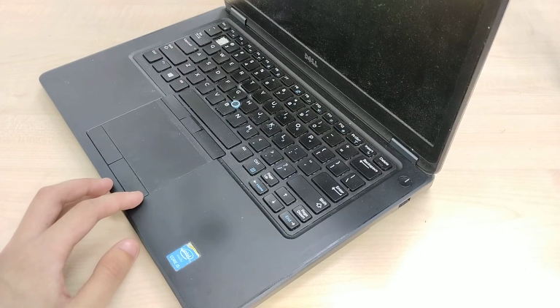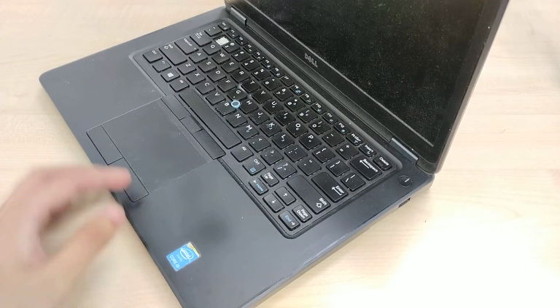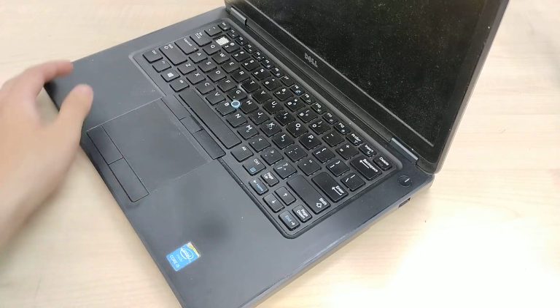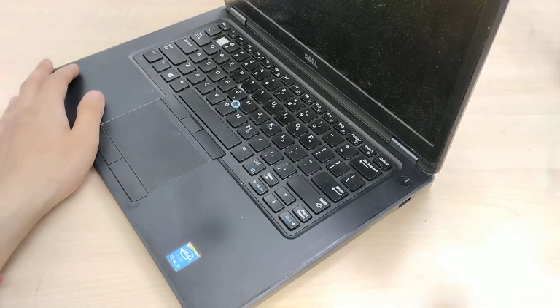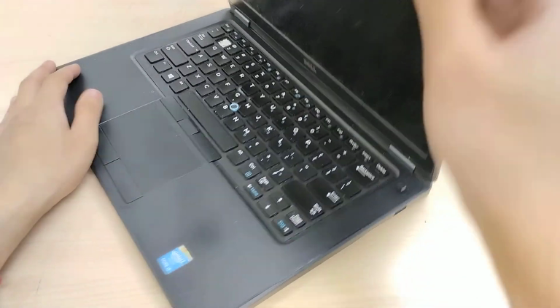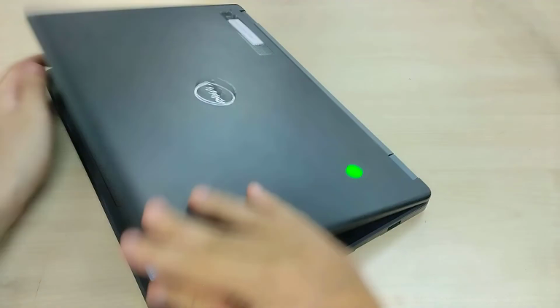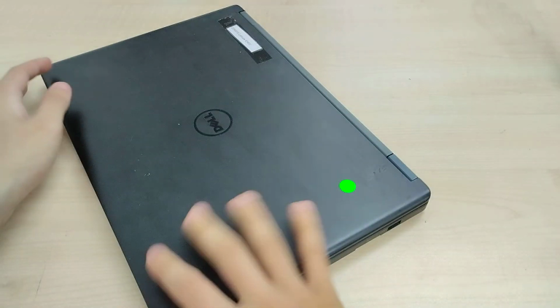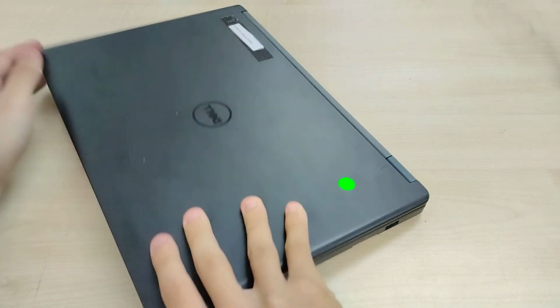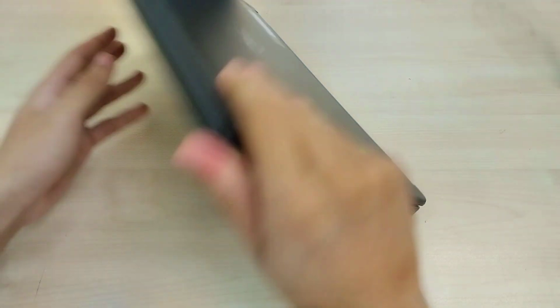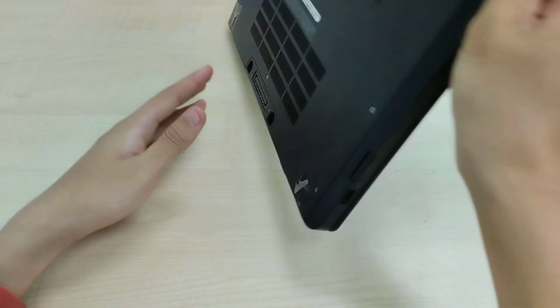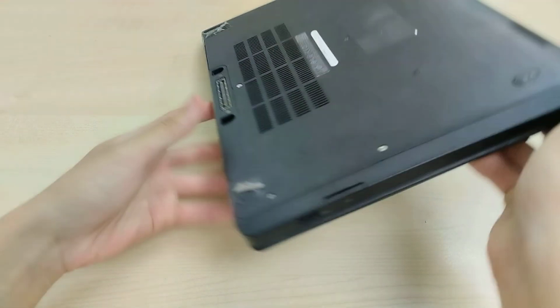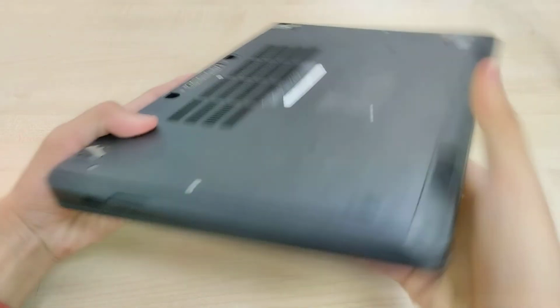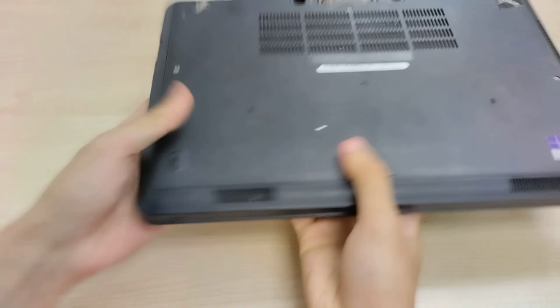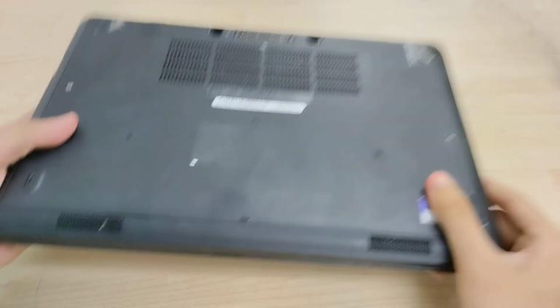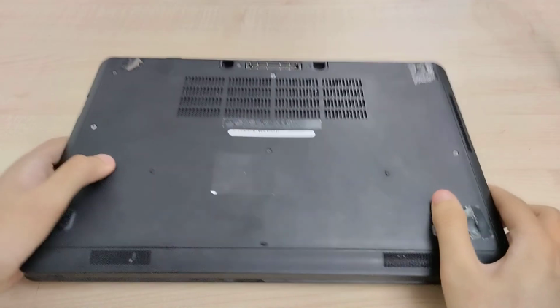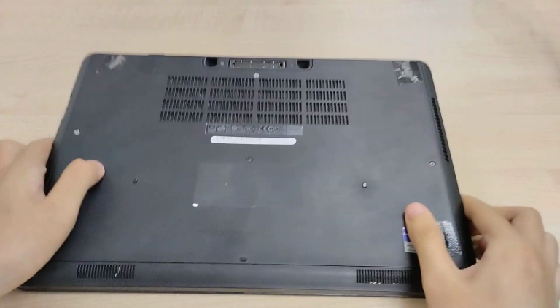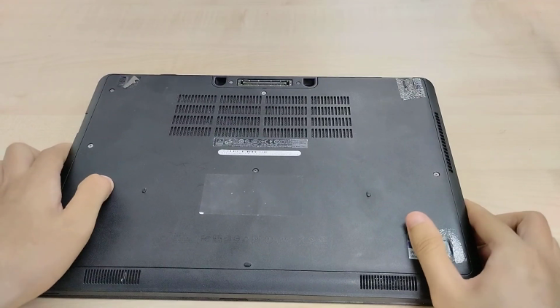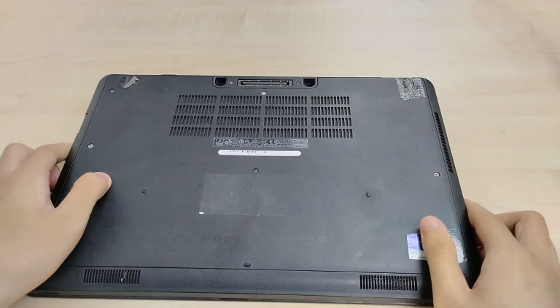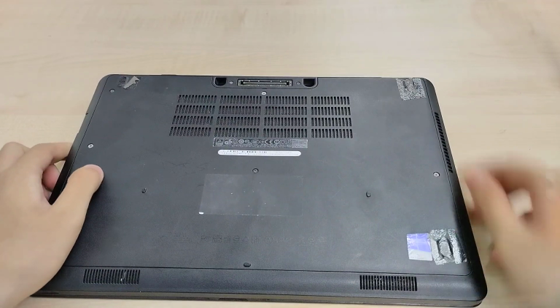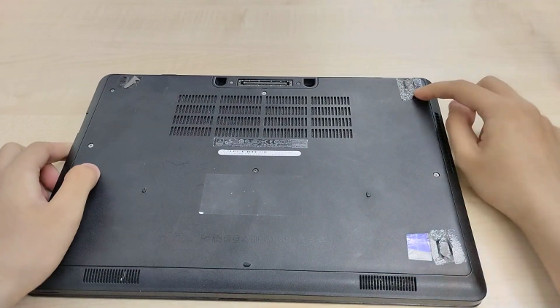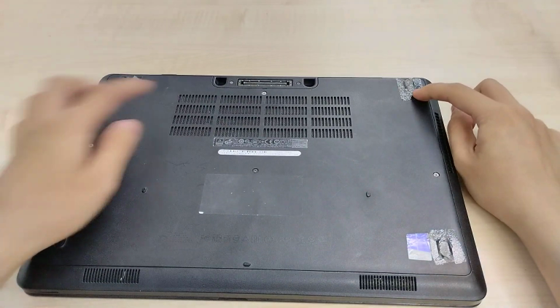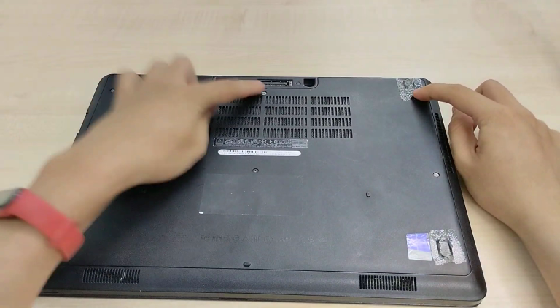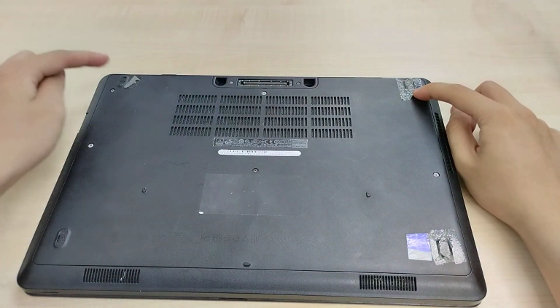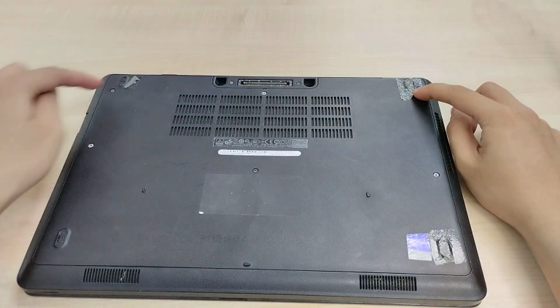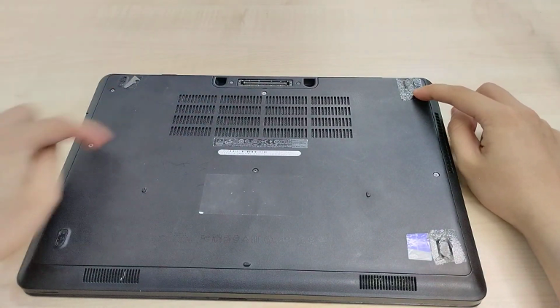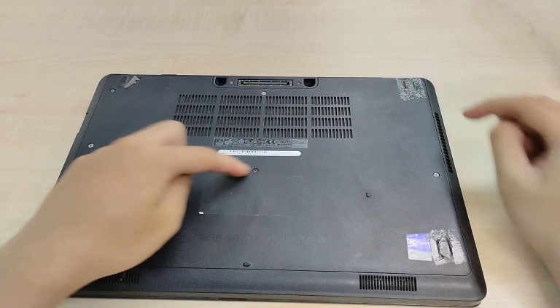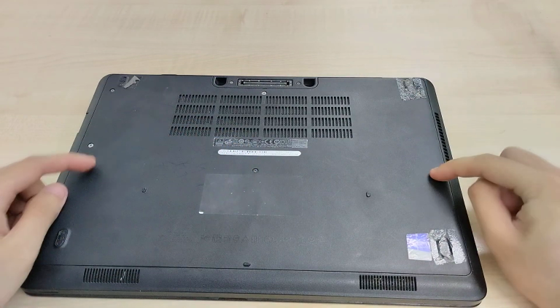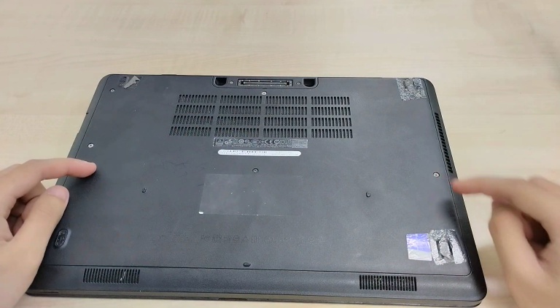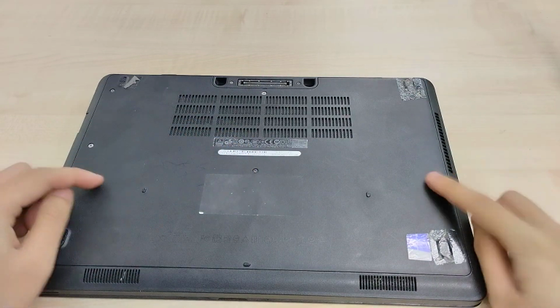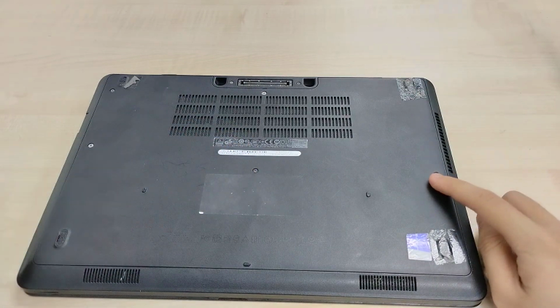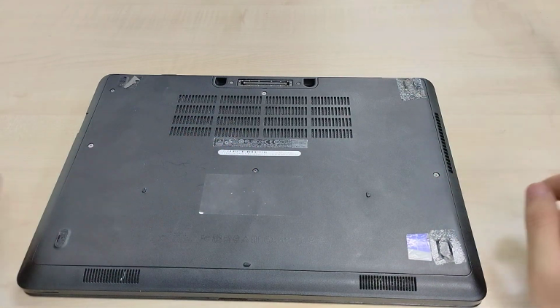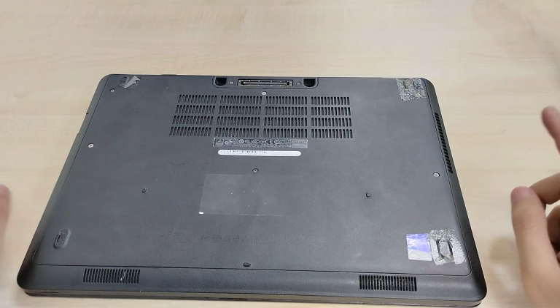Today I am going to show the internals of the Dell Latitude 5450. If you check out the bottom panel here, there are six screws.